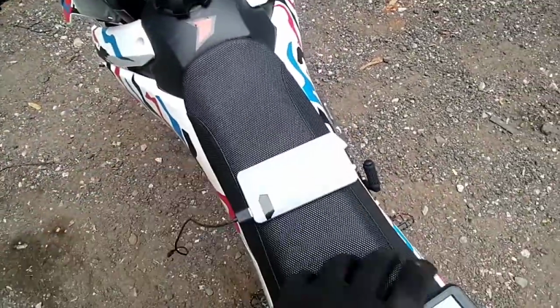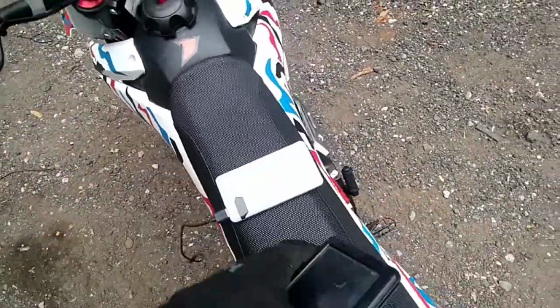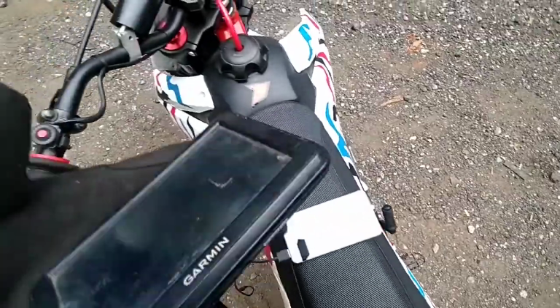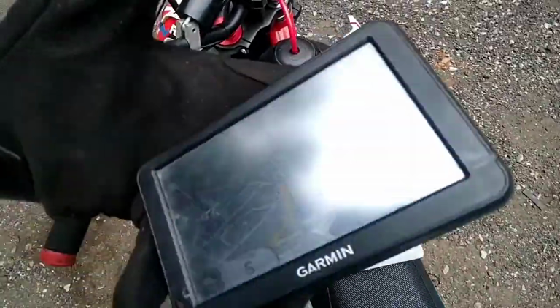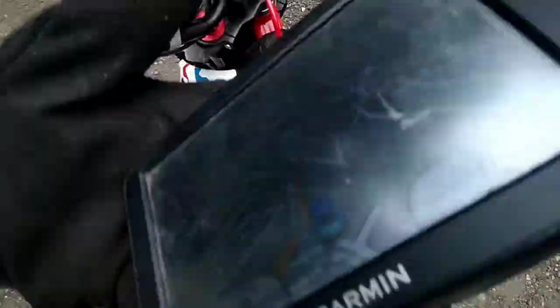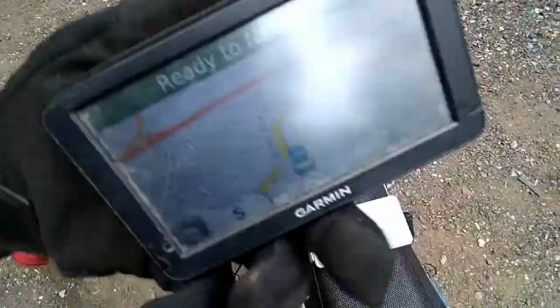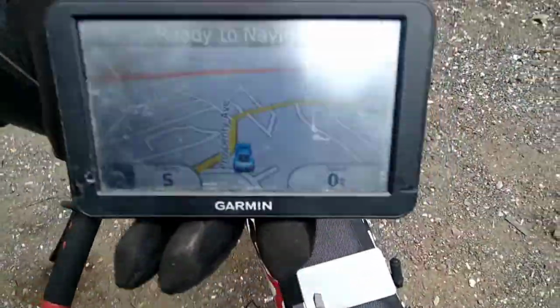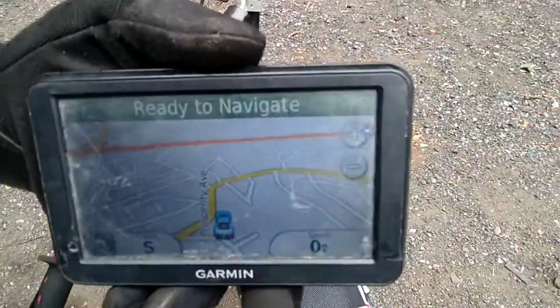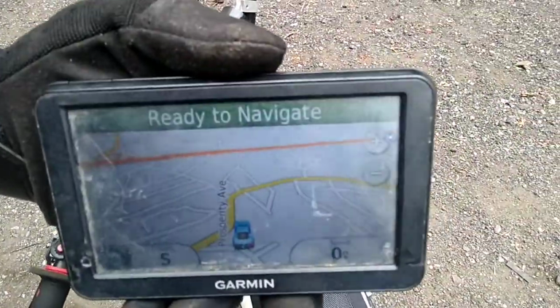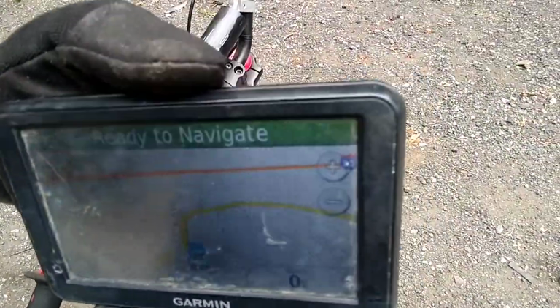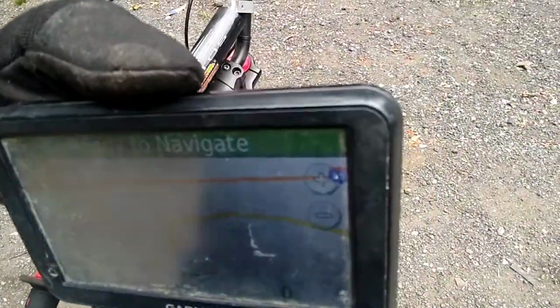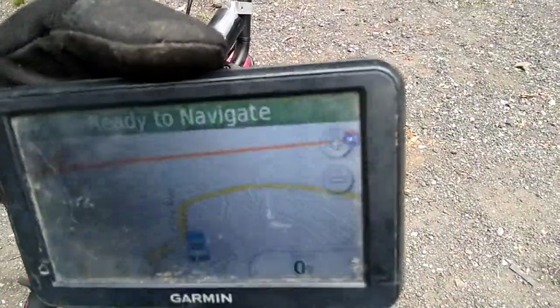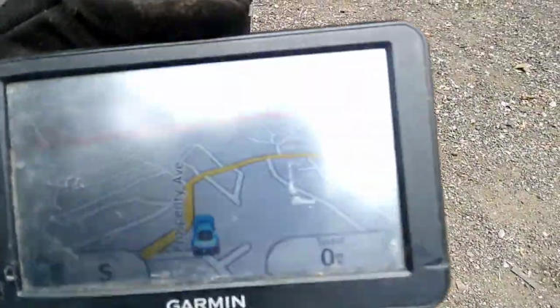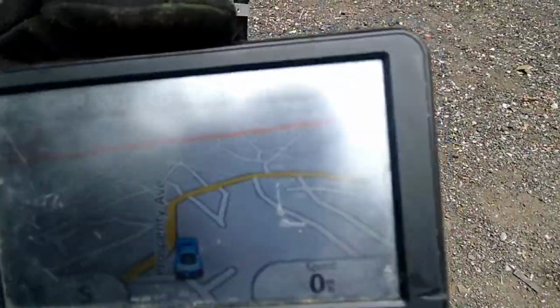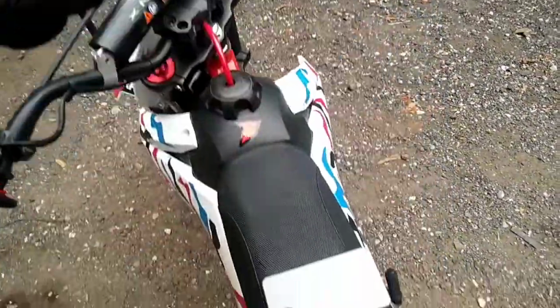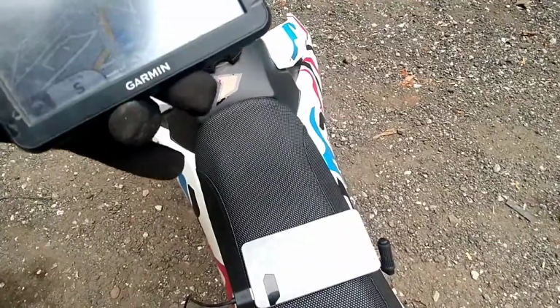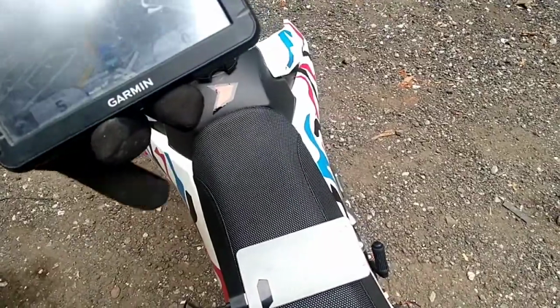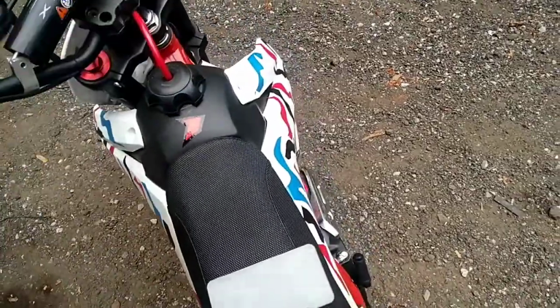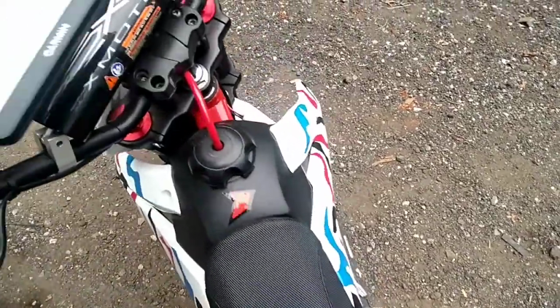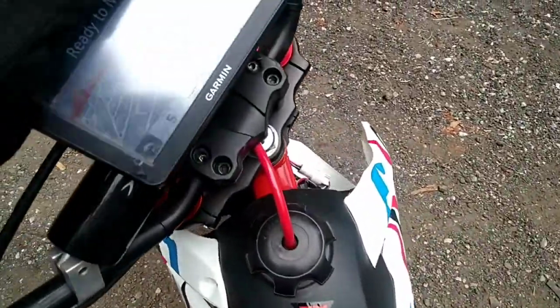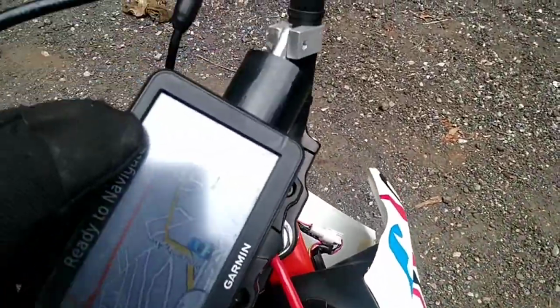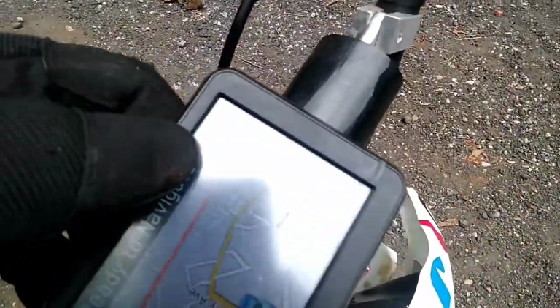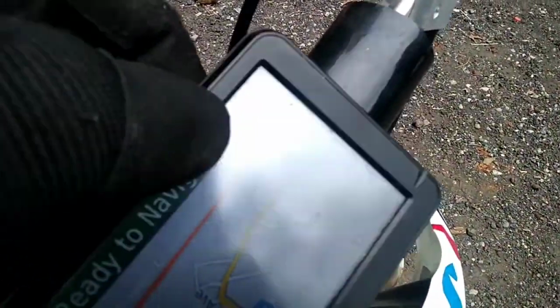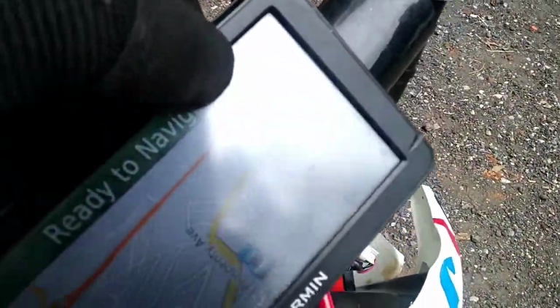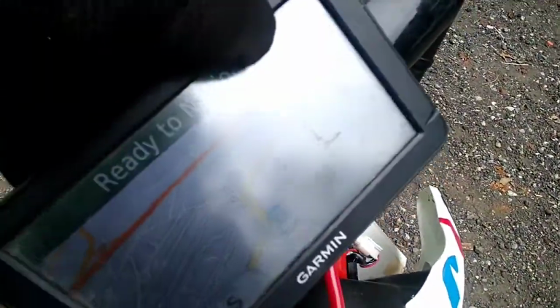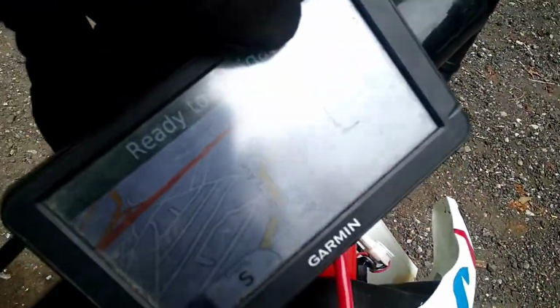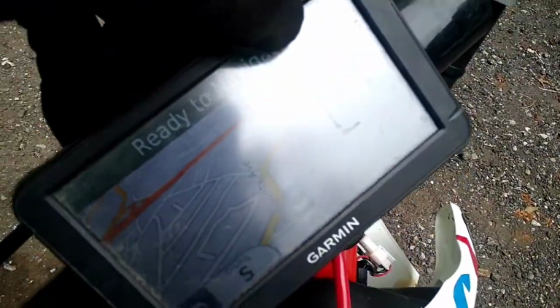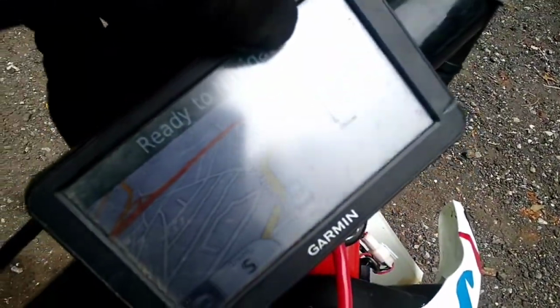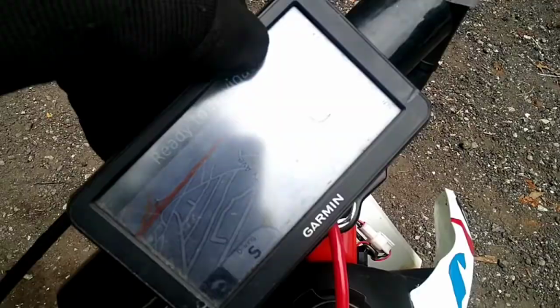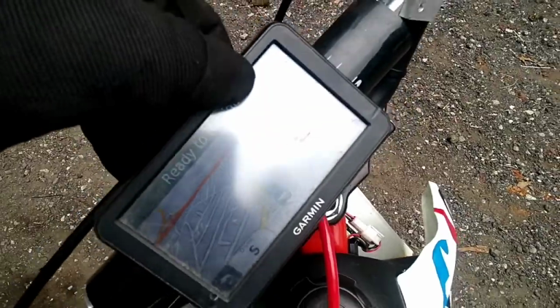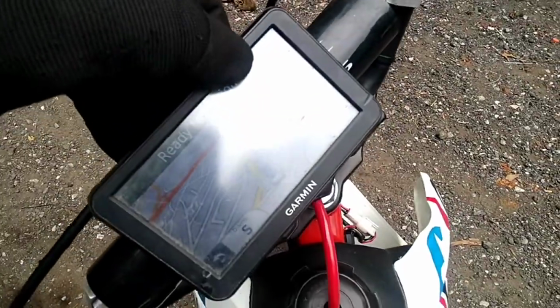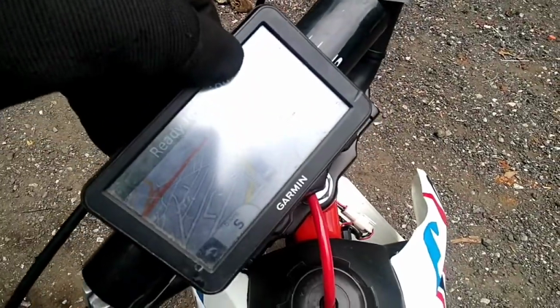Also, get your Garmin GPS — also a good one that holds a good battery life, because you can connect these two together, mount this up, bam. Now you can see where you're going and you also know the speed. Pretty self-explanatory.